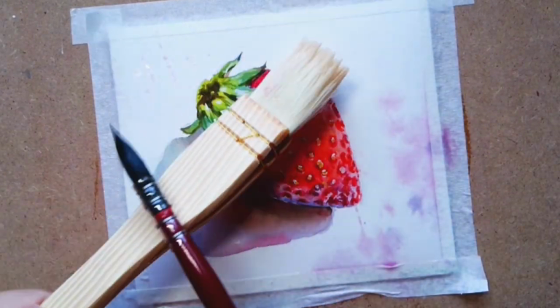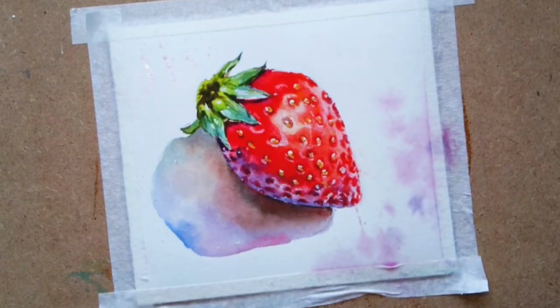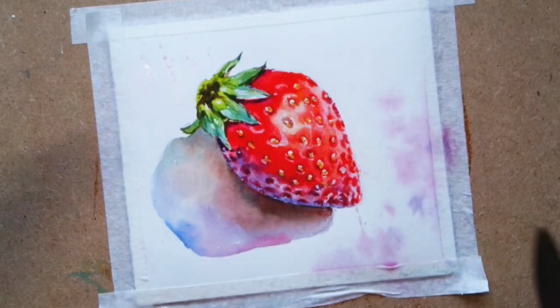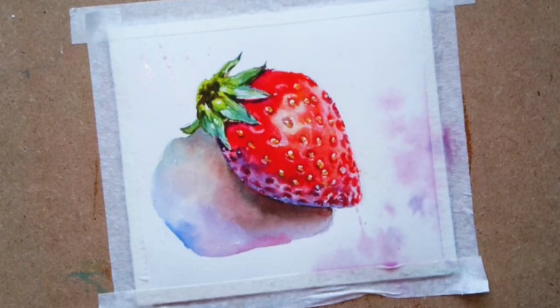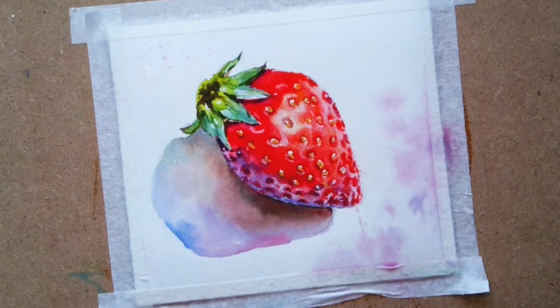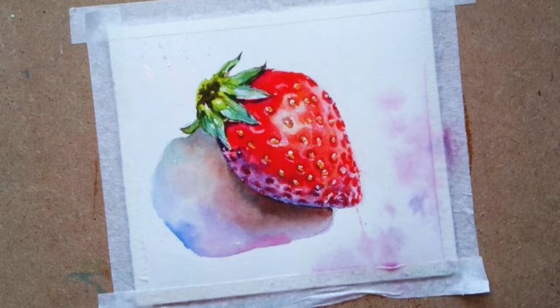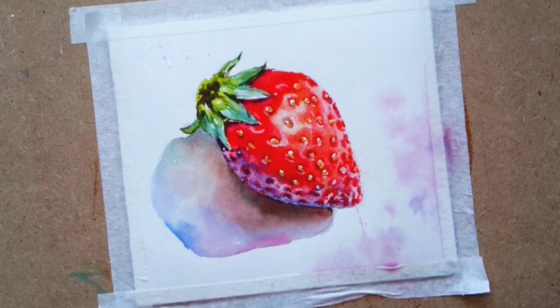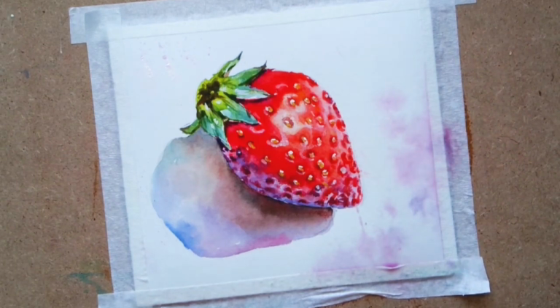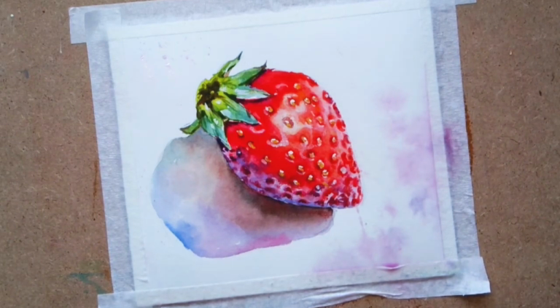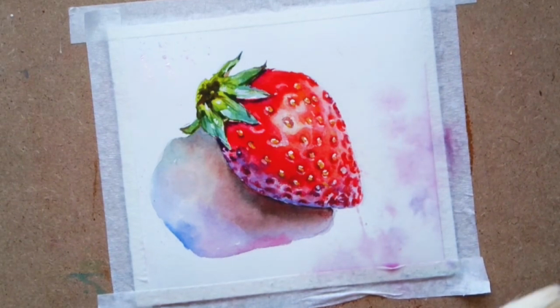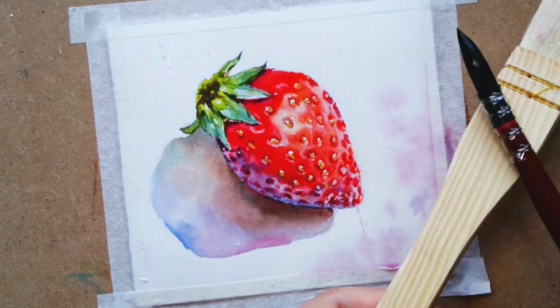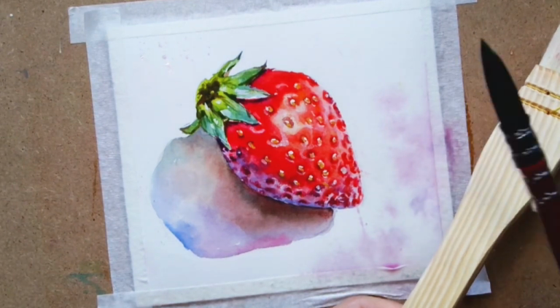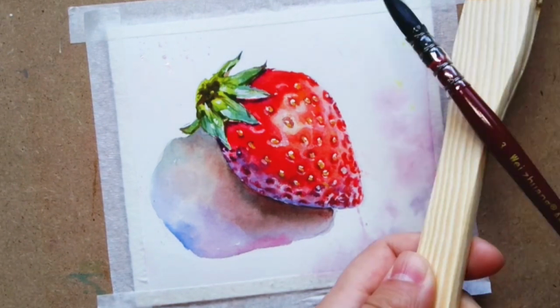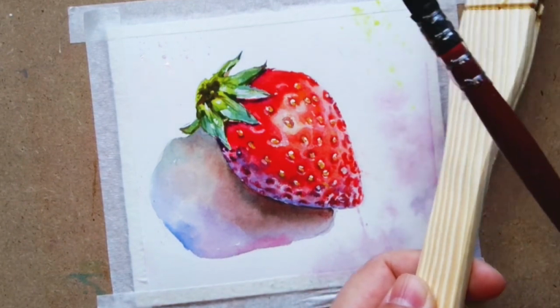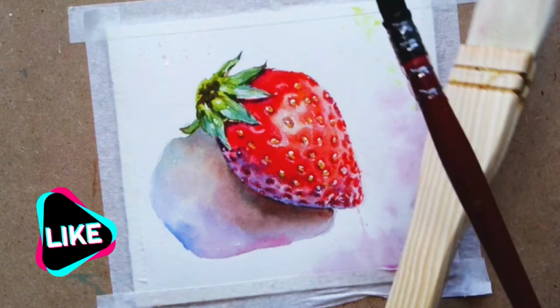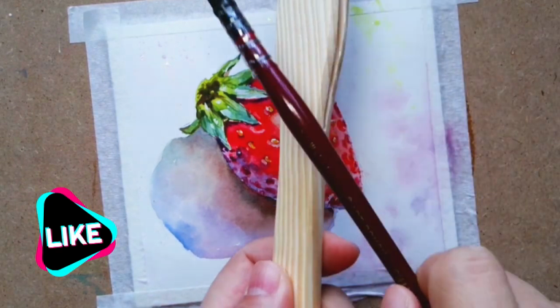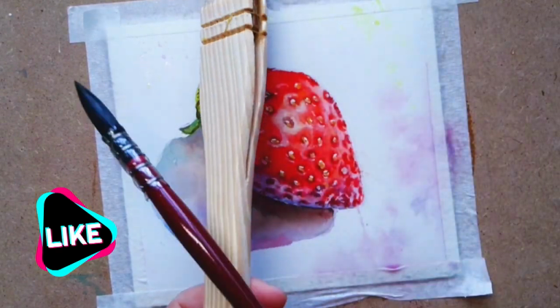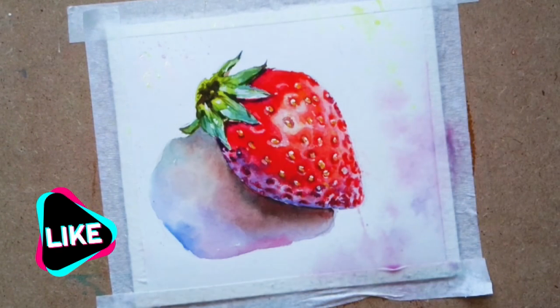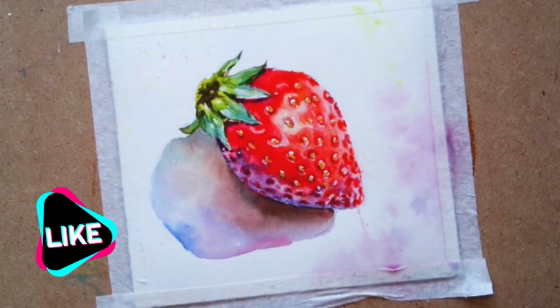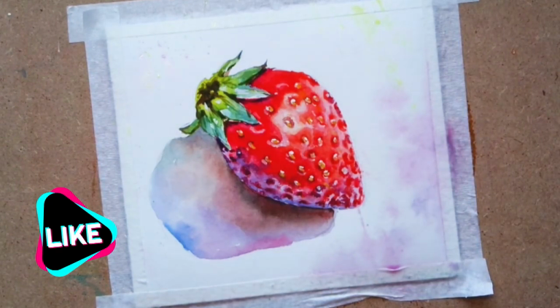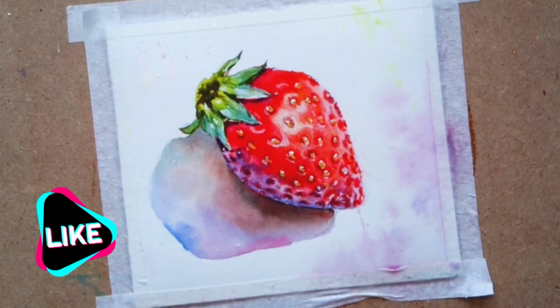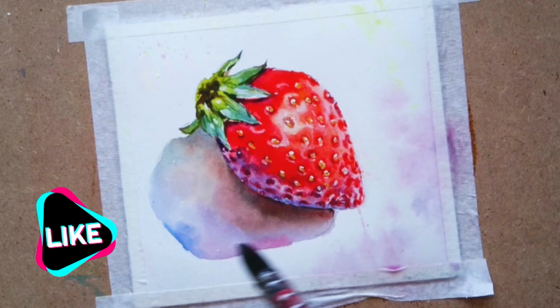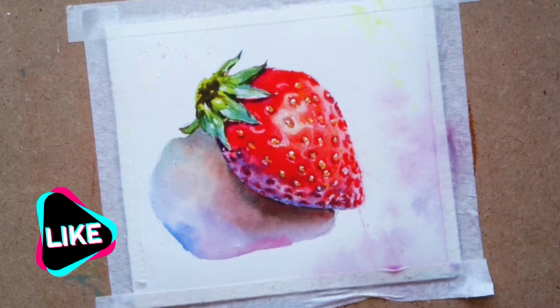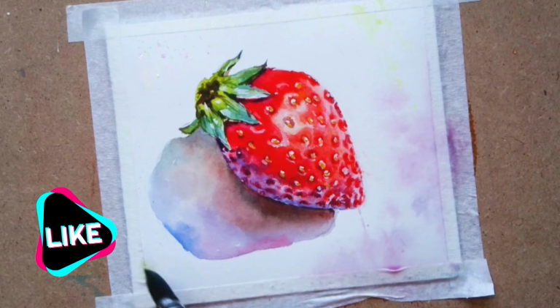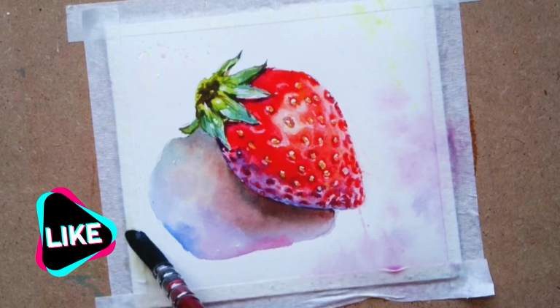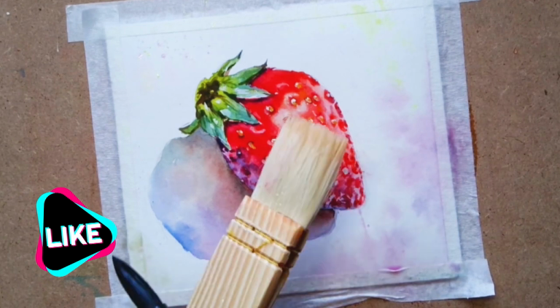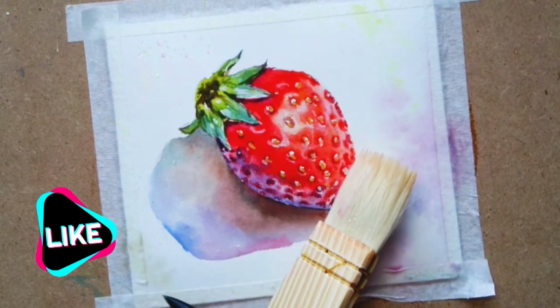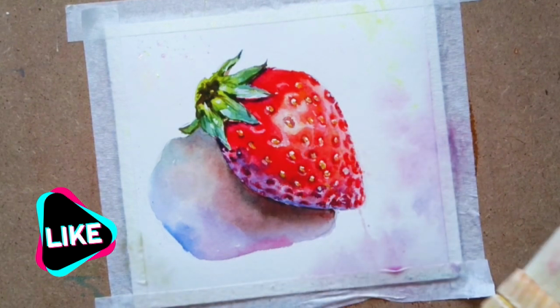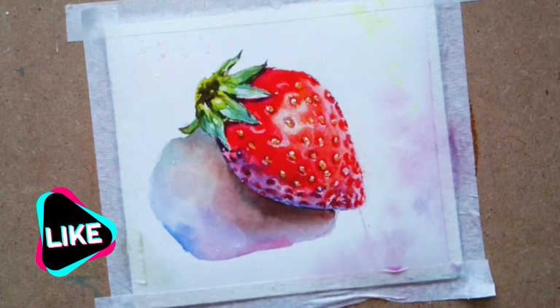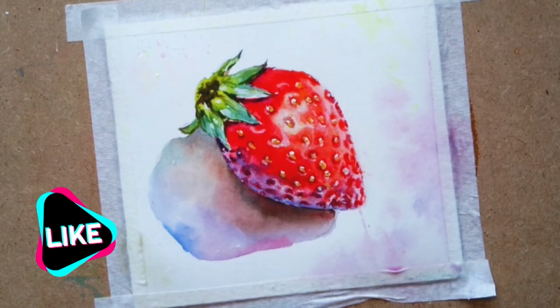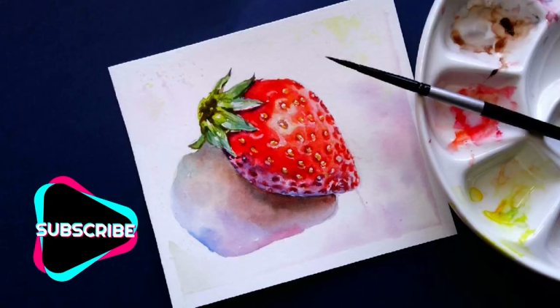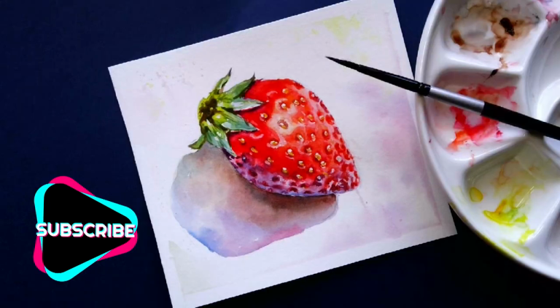The strawberry is done! I hope you like my painting. Please like and subscribe to my channel. Have a great day!